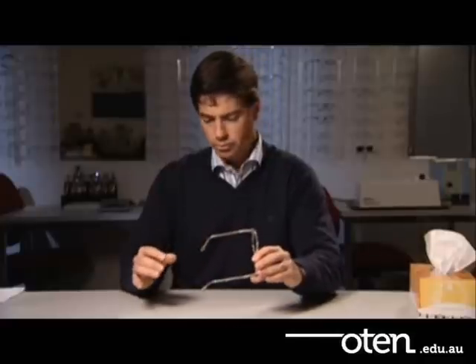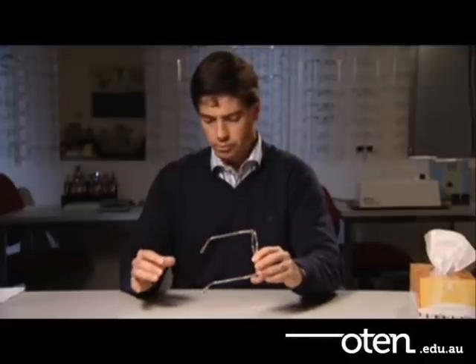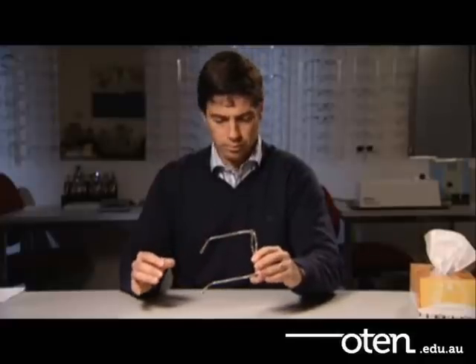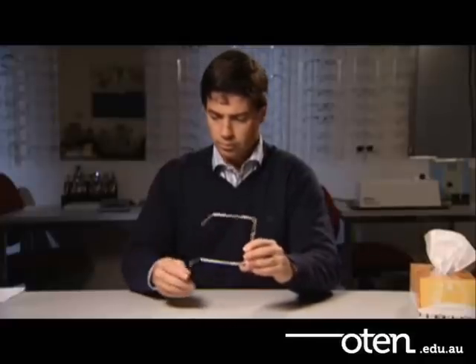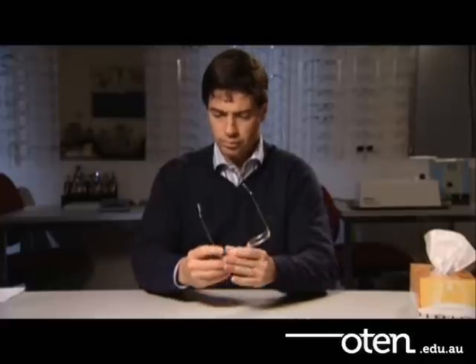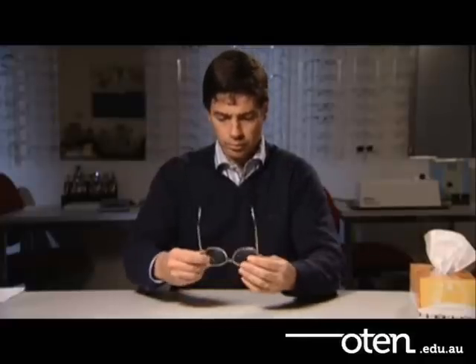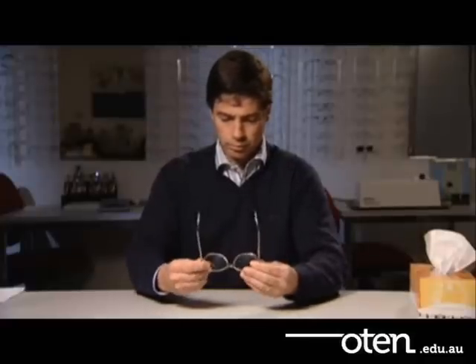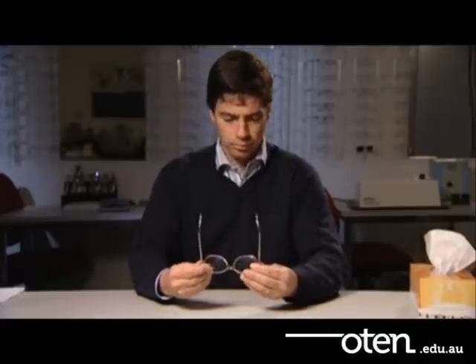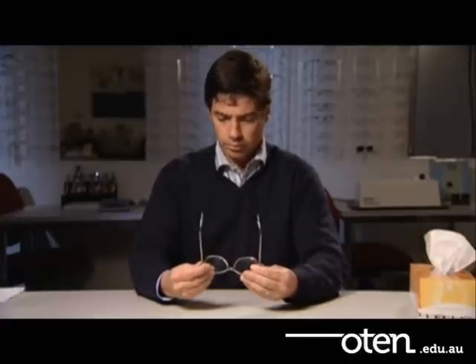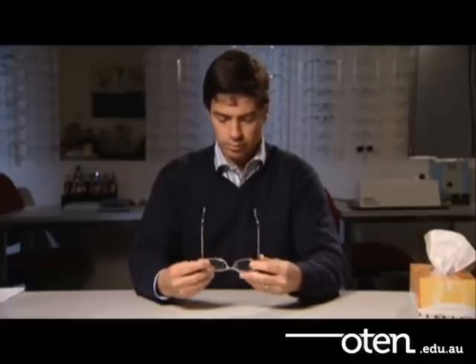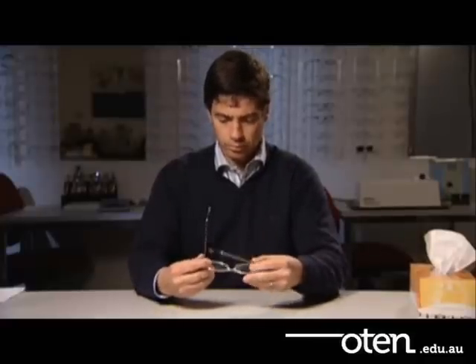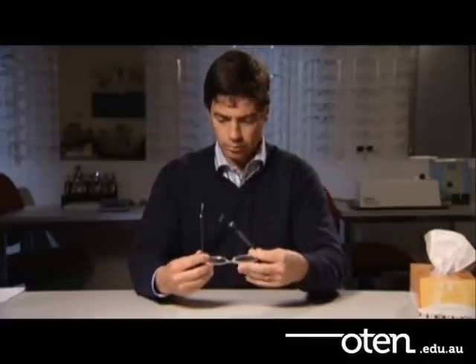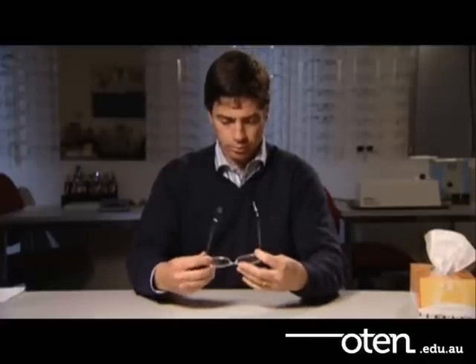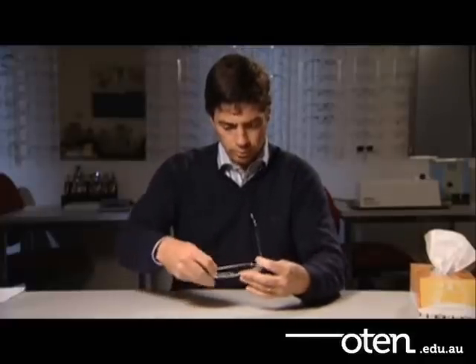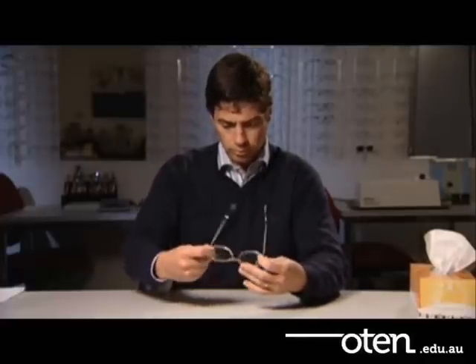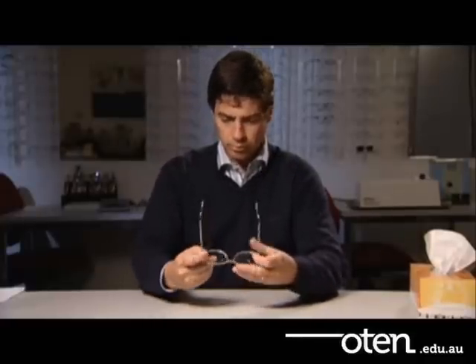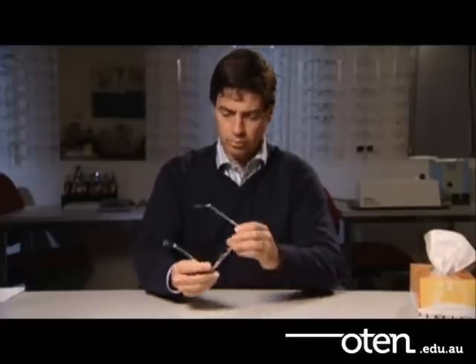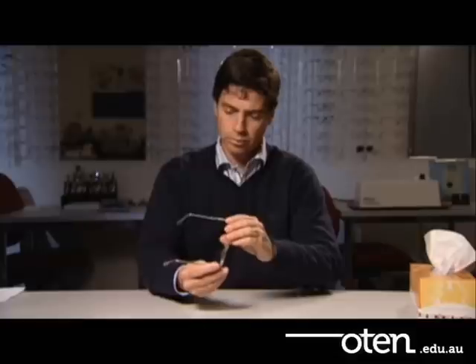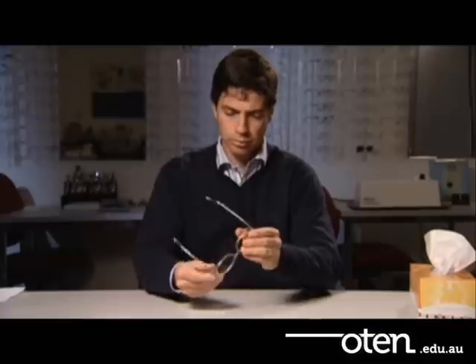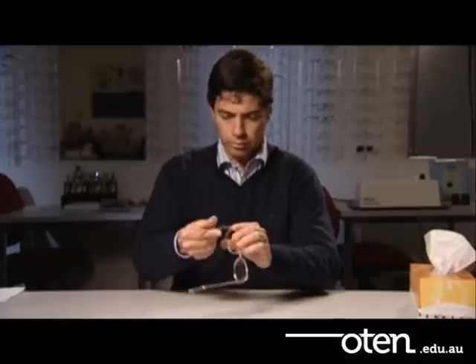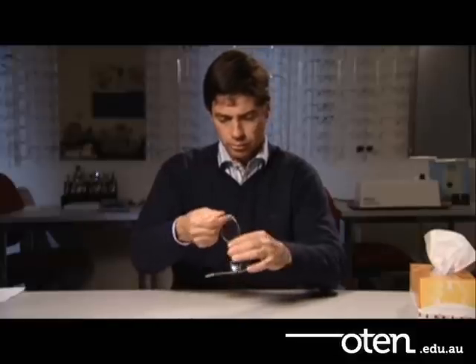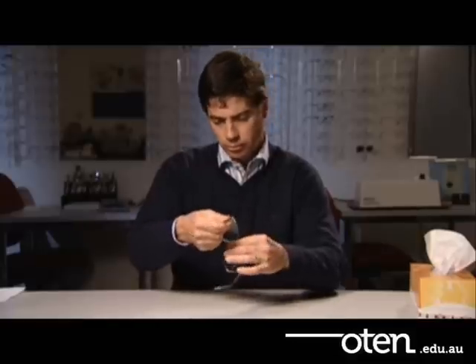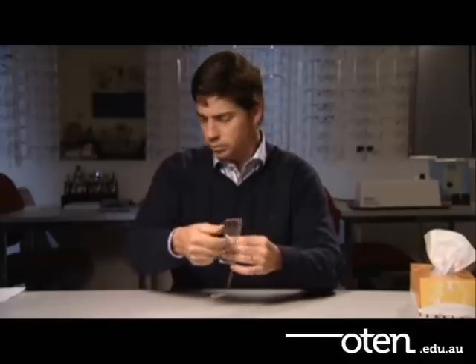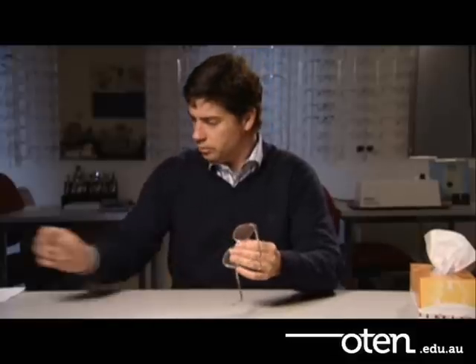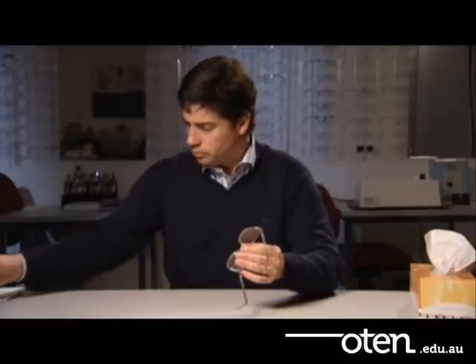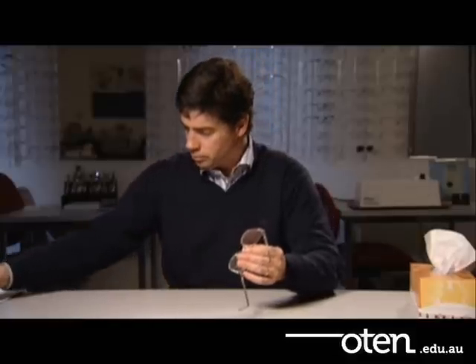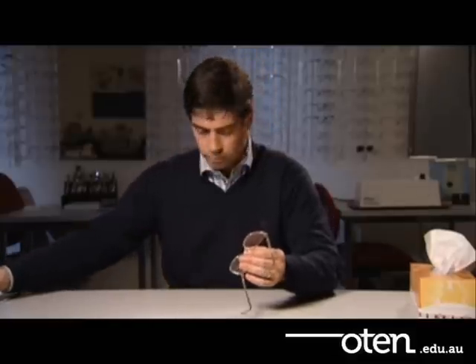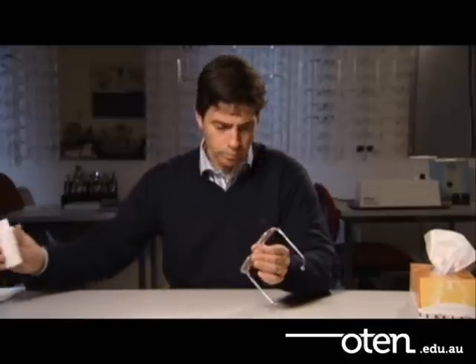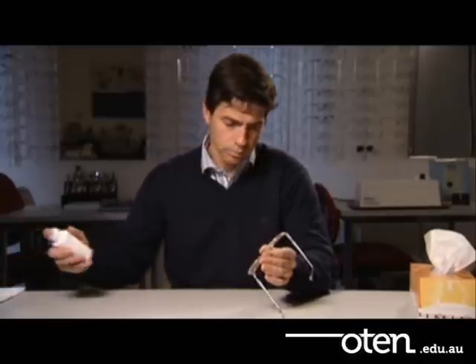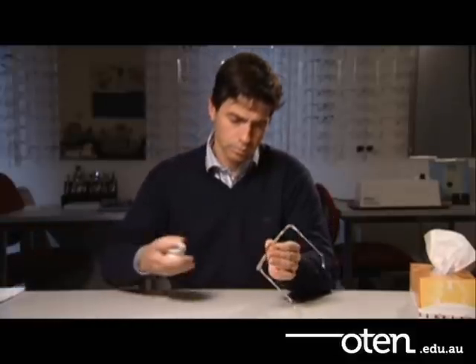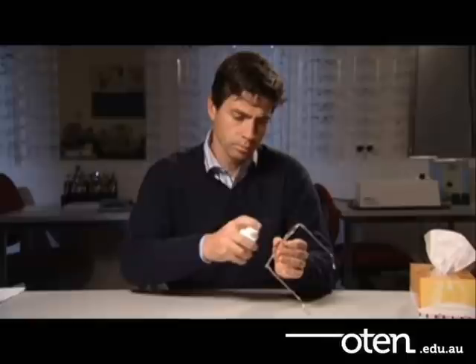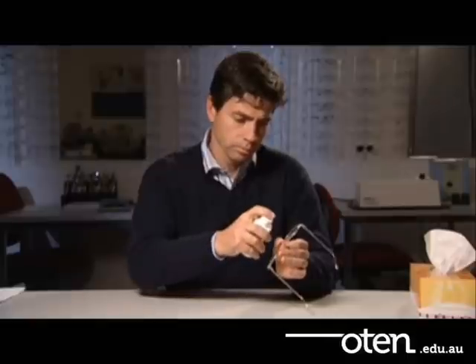Finally, take another good look and overview the frame. It should look evenly balanced from every aspect. Also, make sure that it's clean.